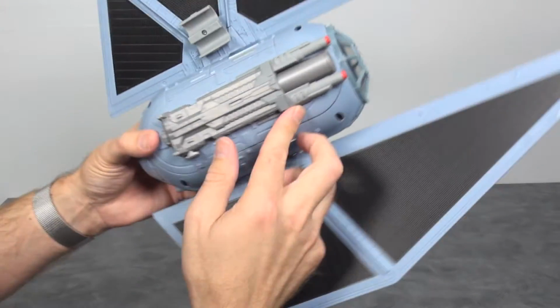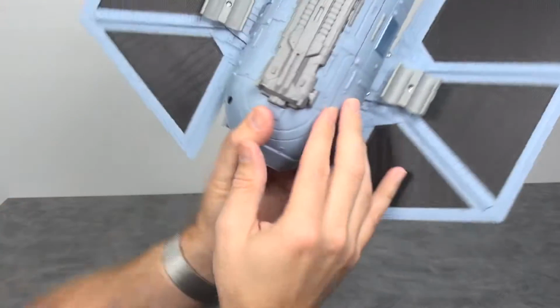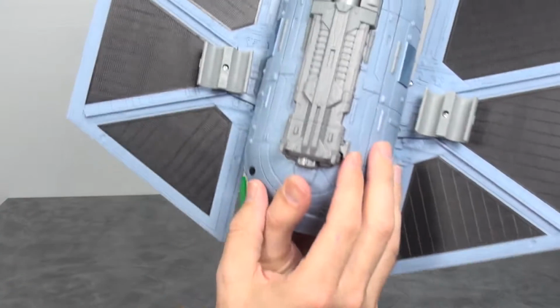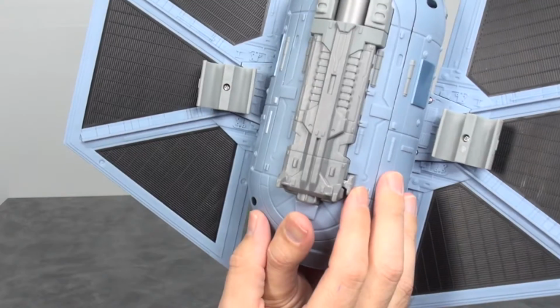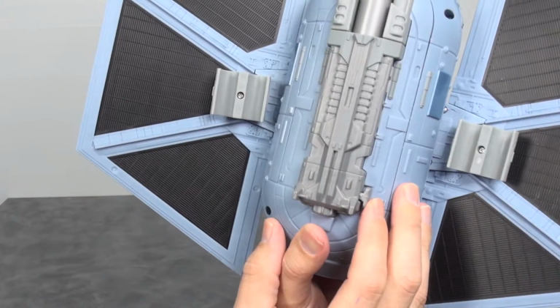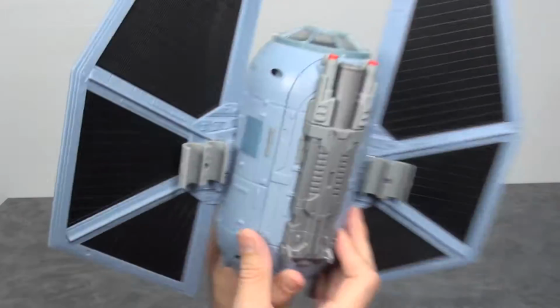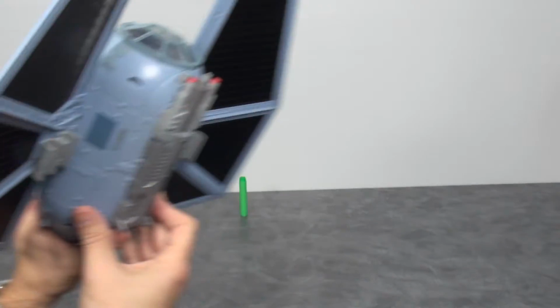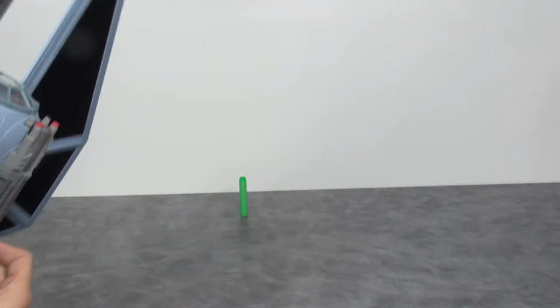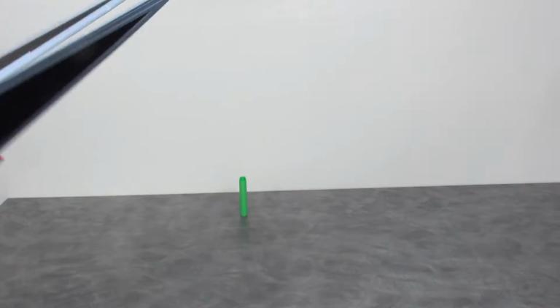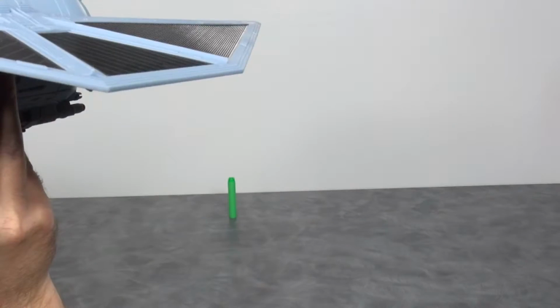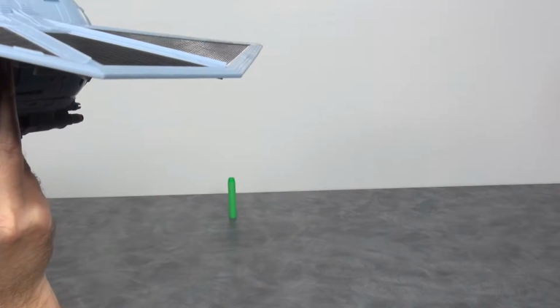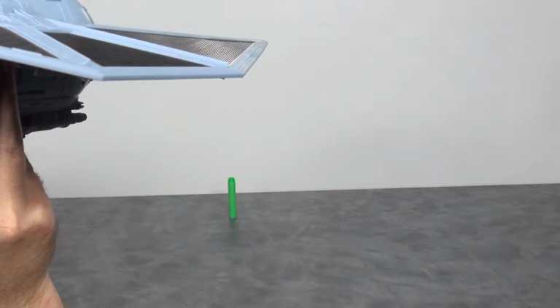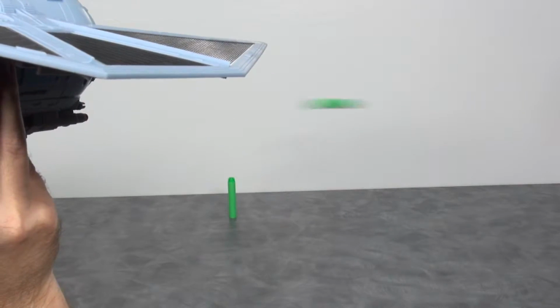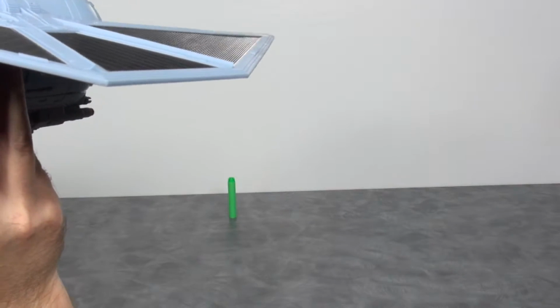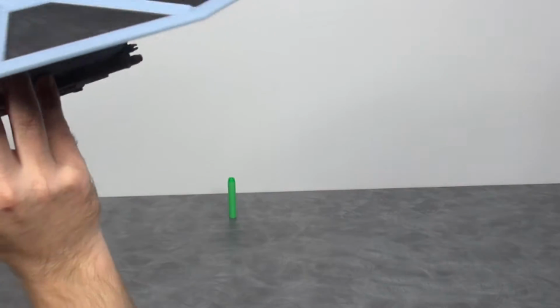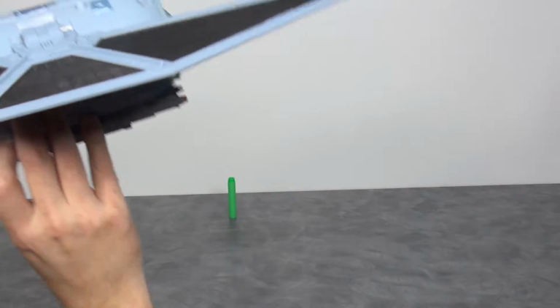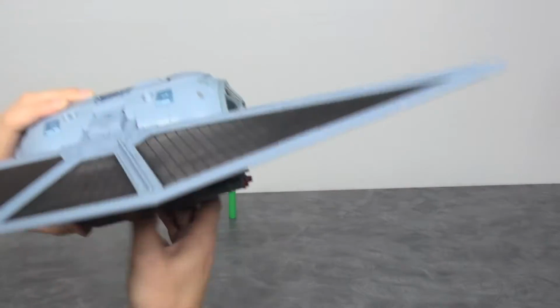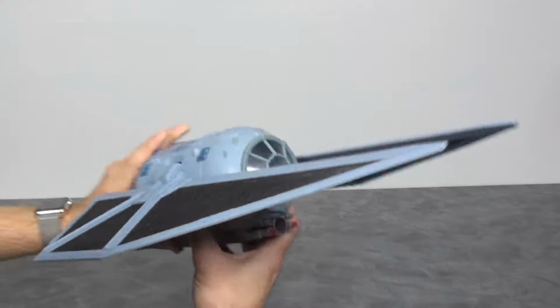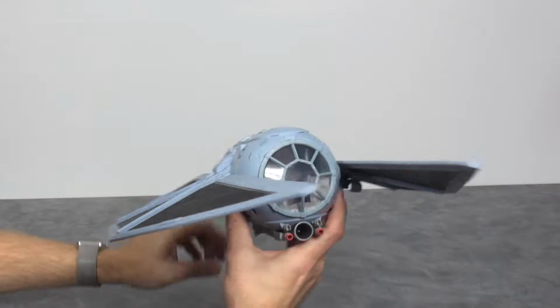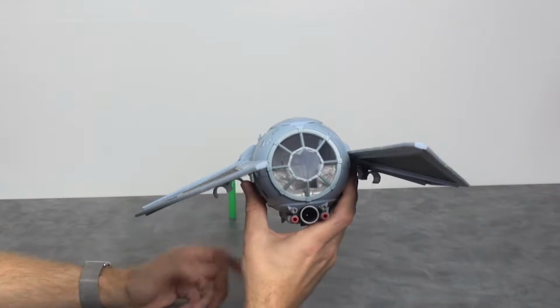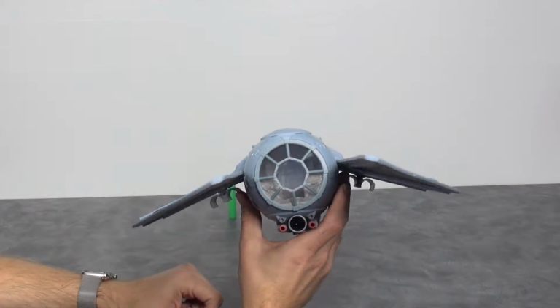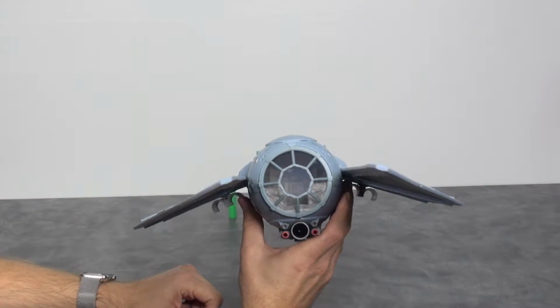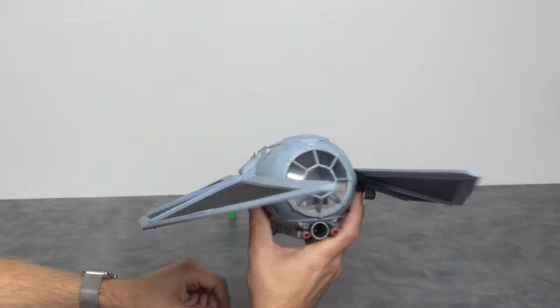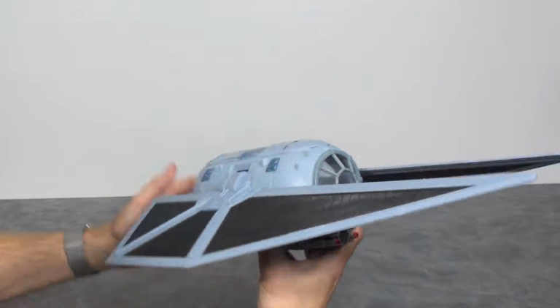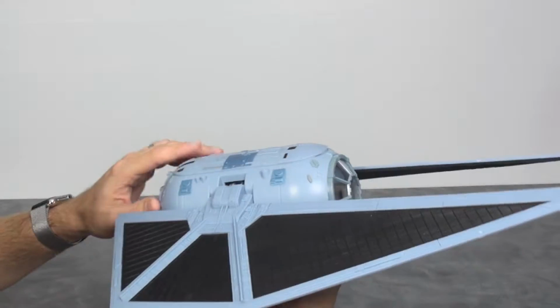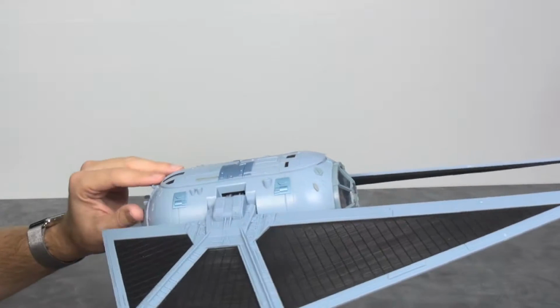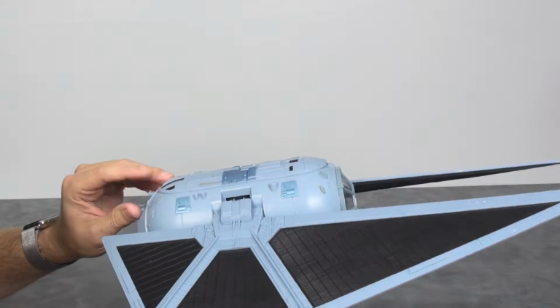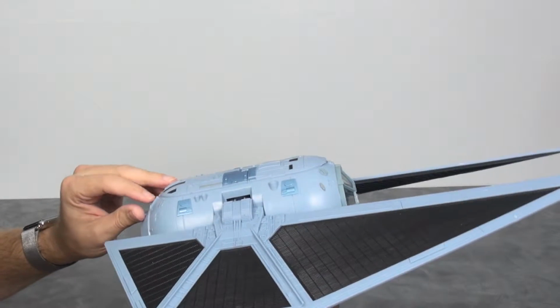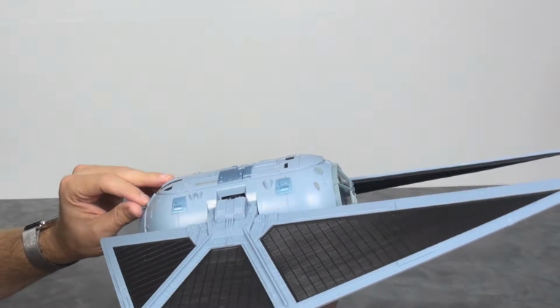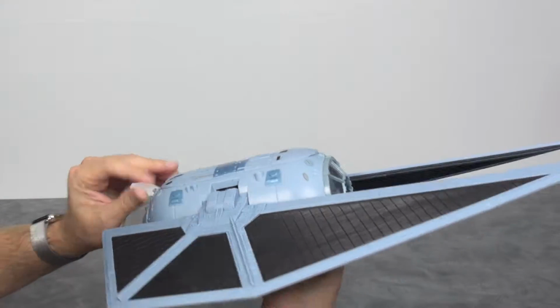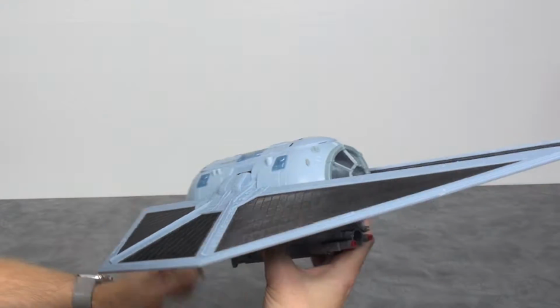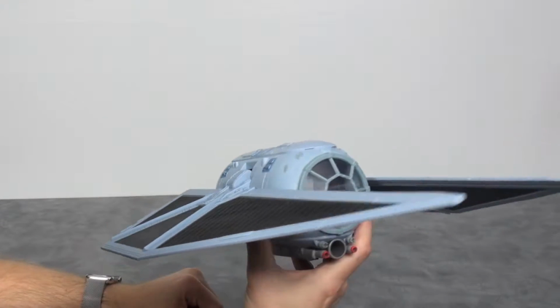There's a little lever on the bottom that shoots out the accessory. It comes out at a good pace. I put this in my kids' hands and they're going to have a ball running around shooting this thing out at the house.